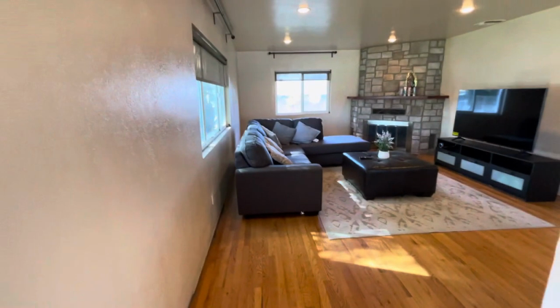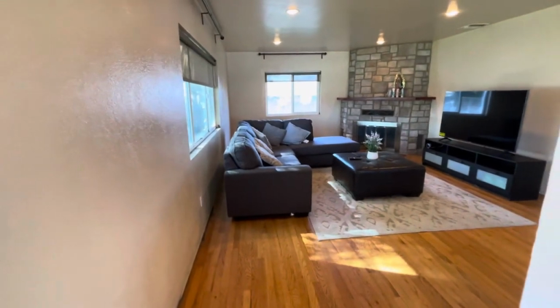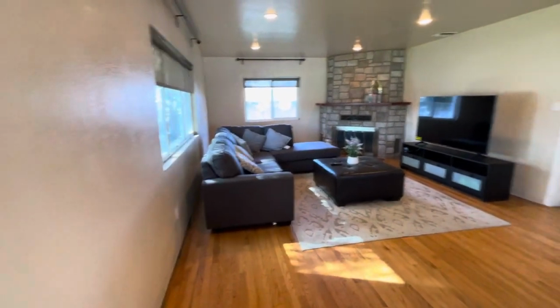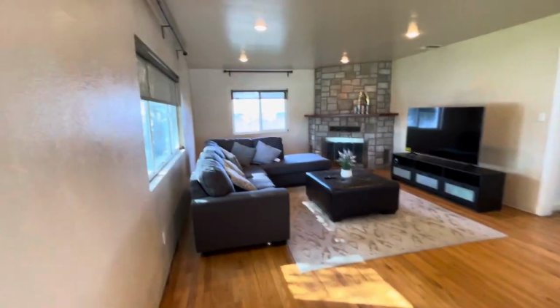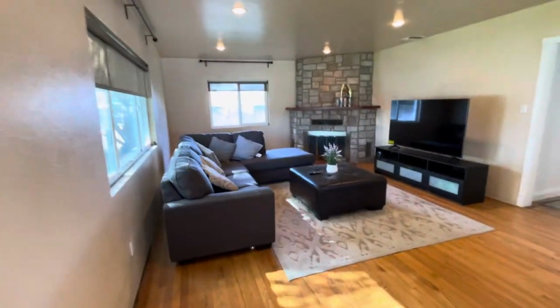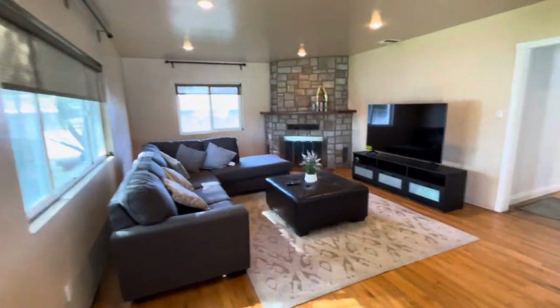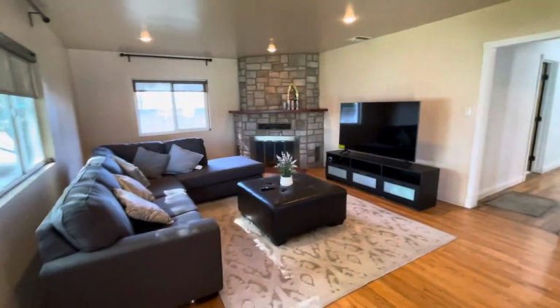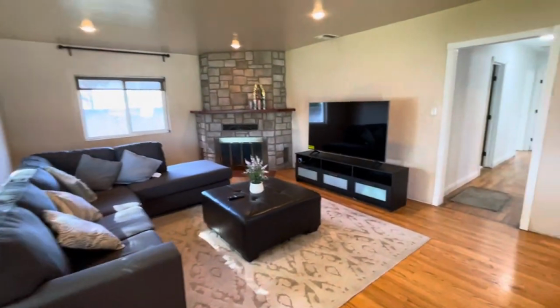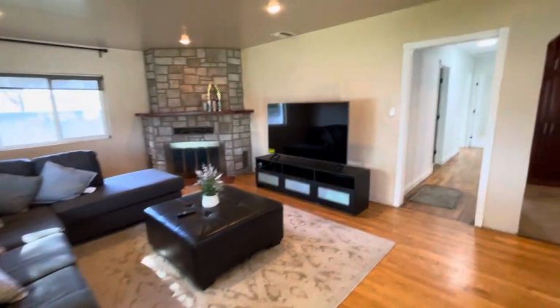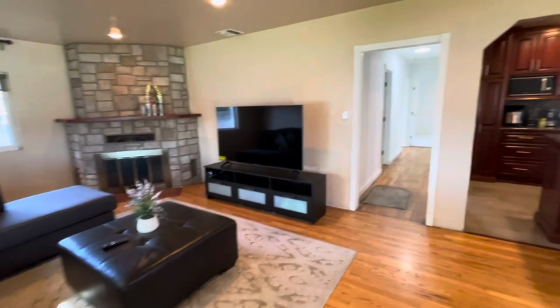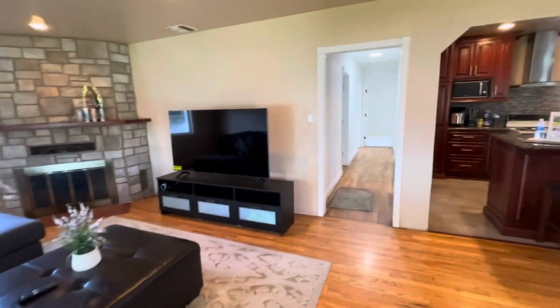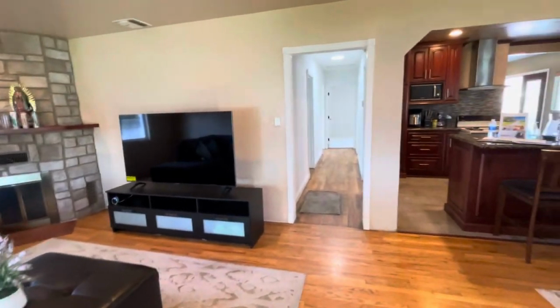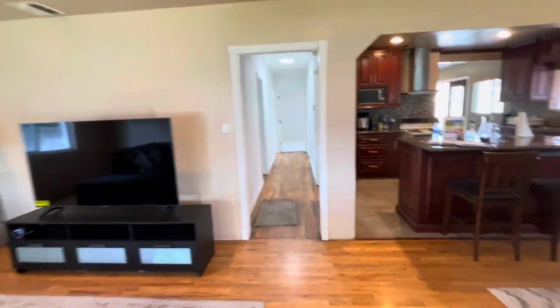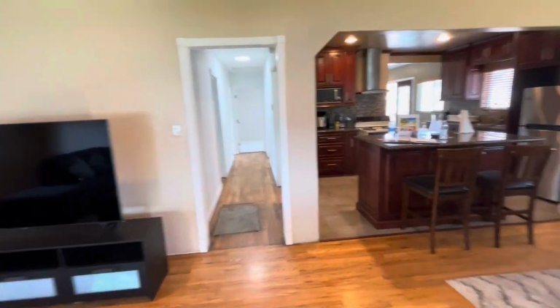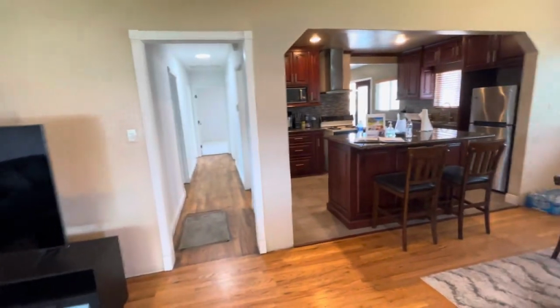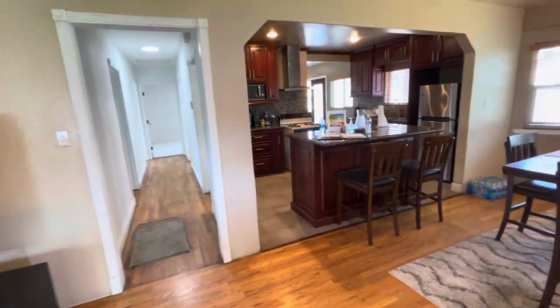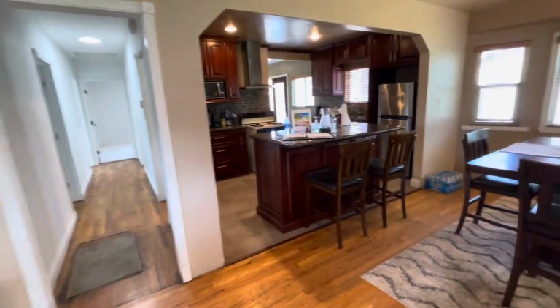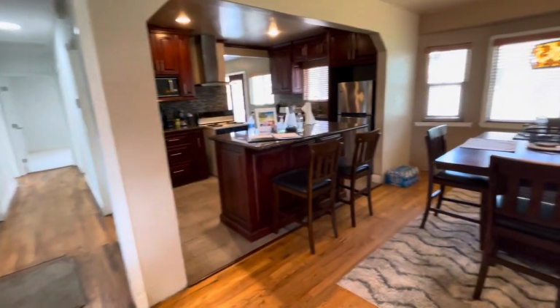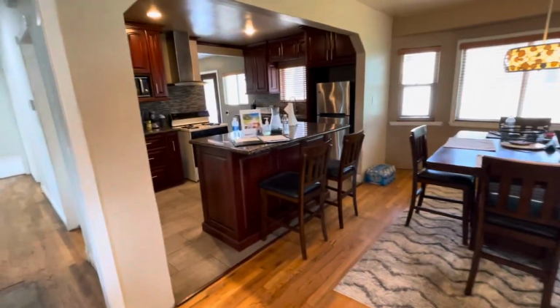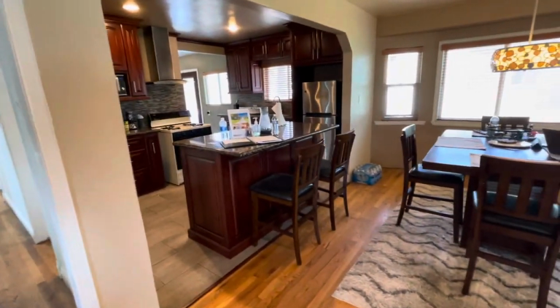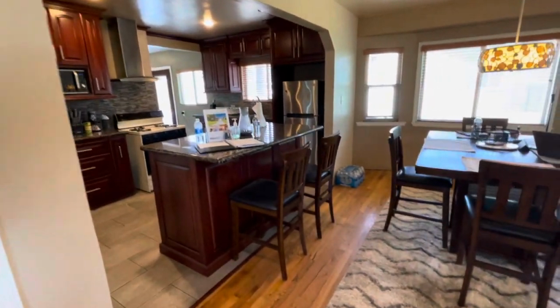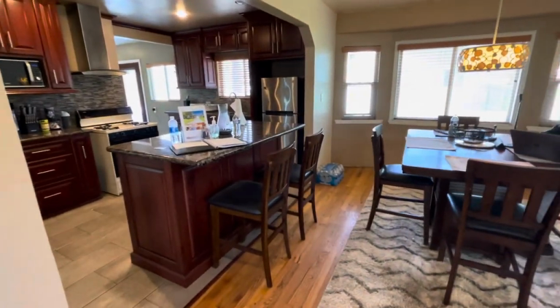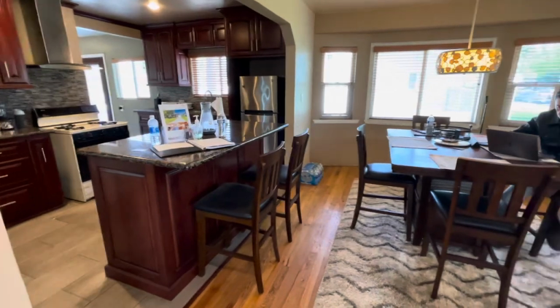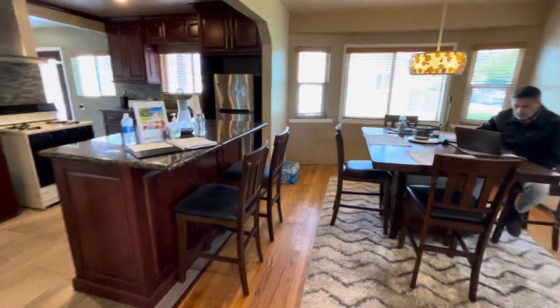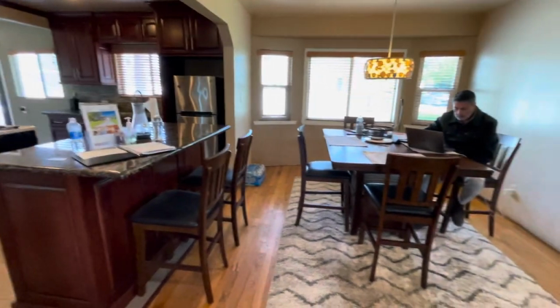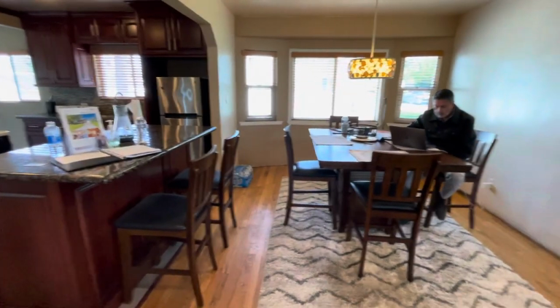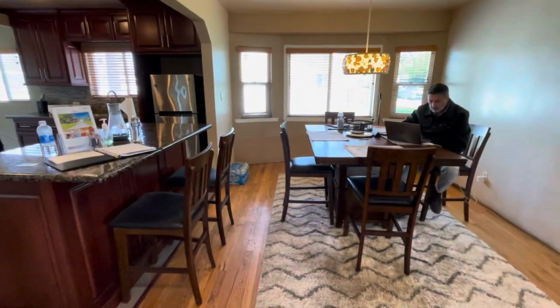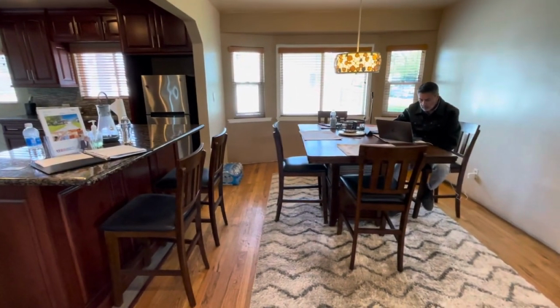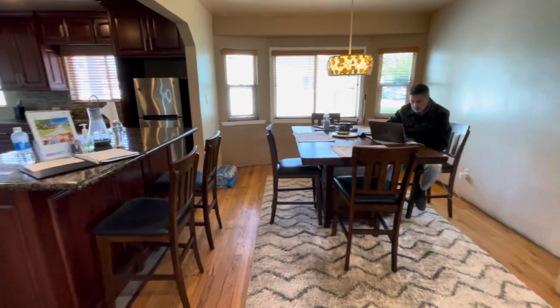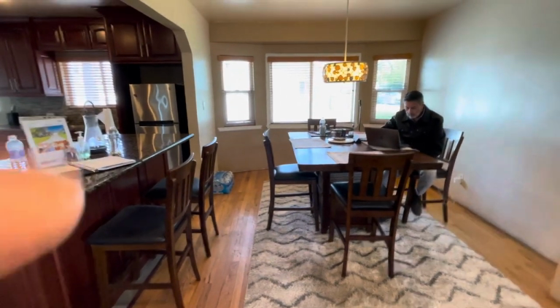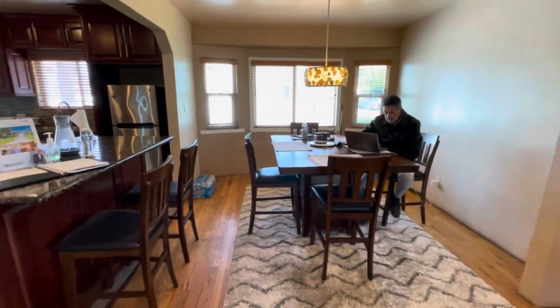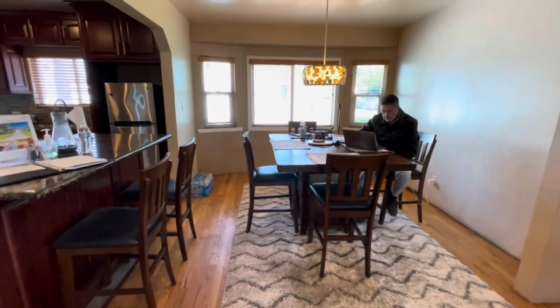This is the living room — La Sala. And this is the listing agent, Ricardo.